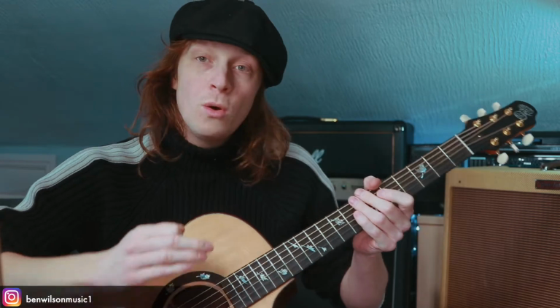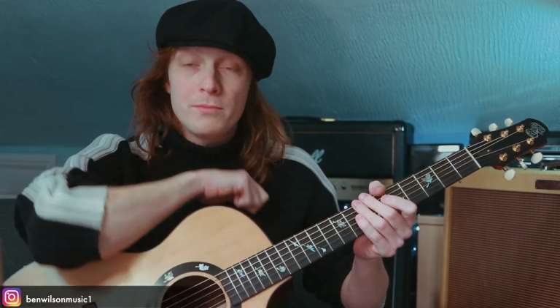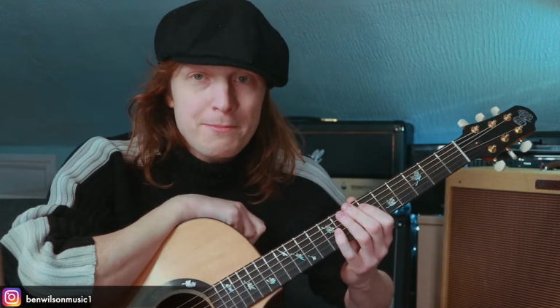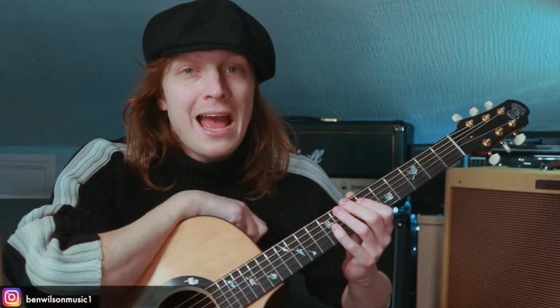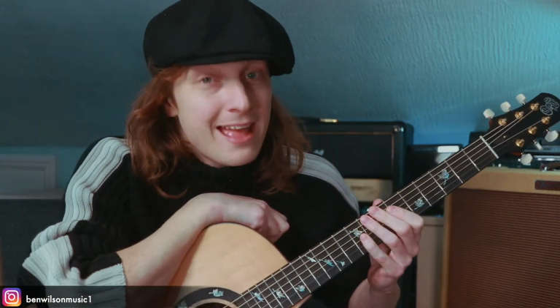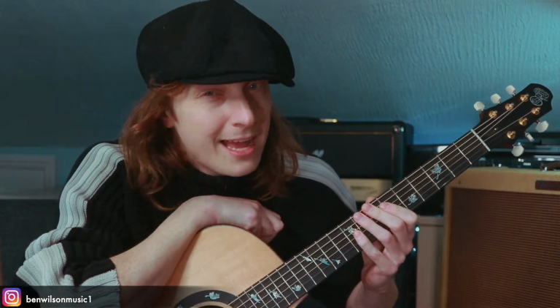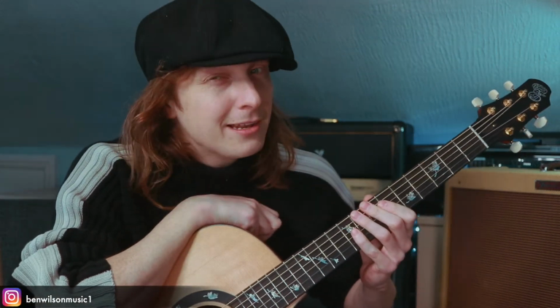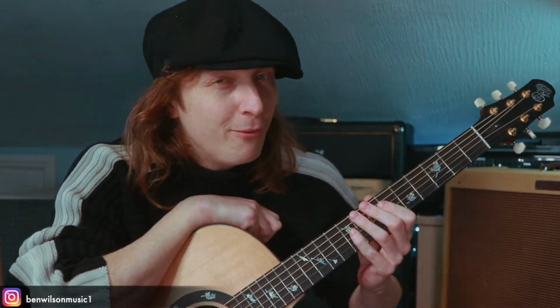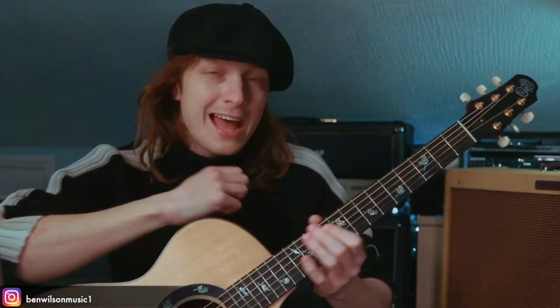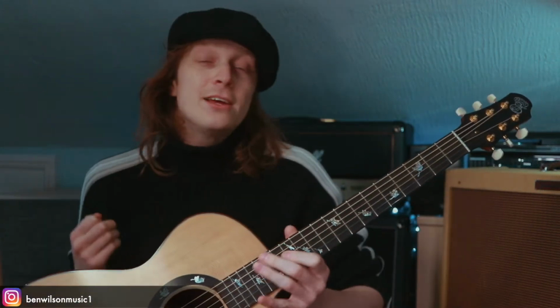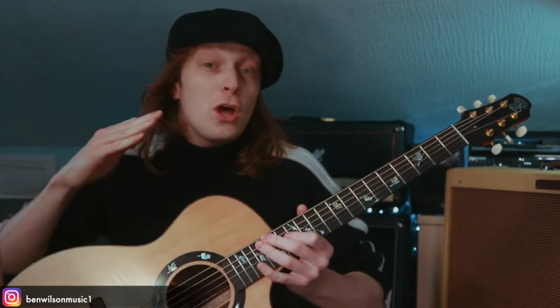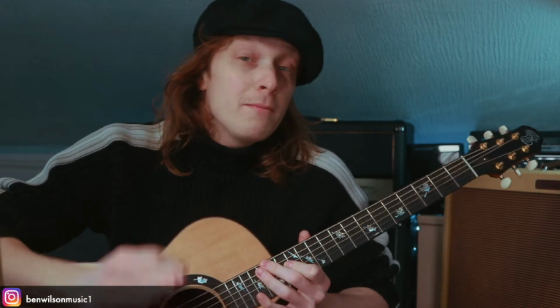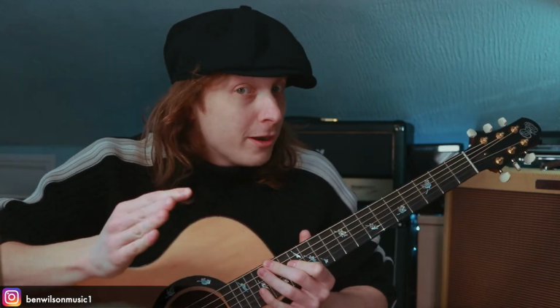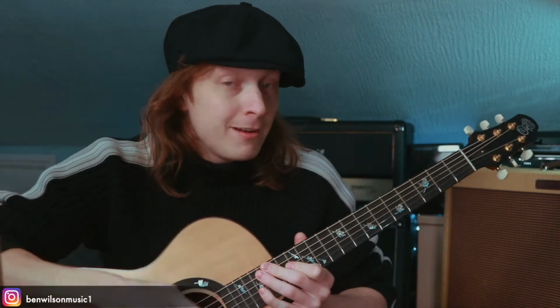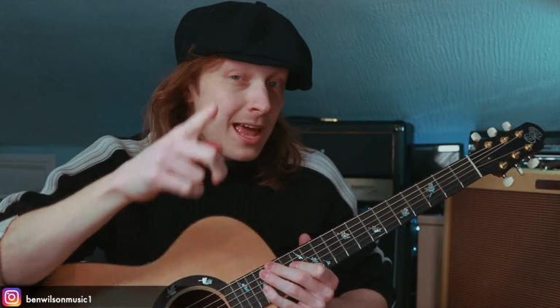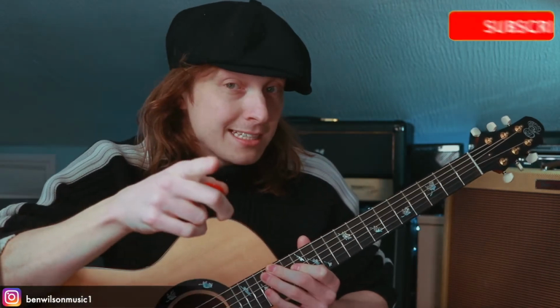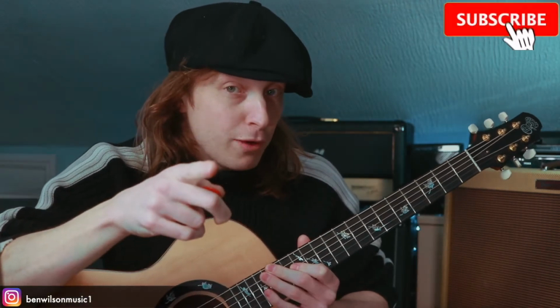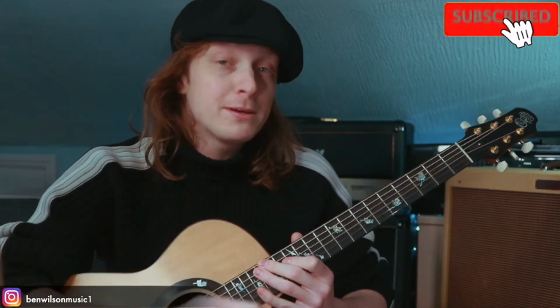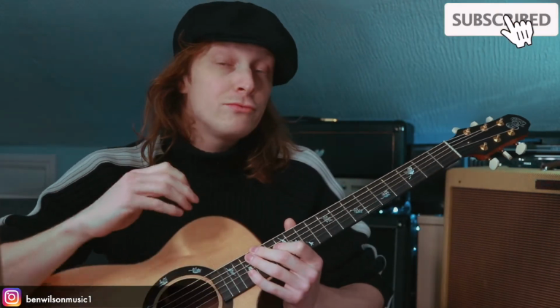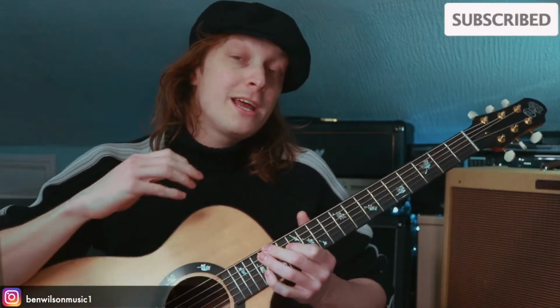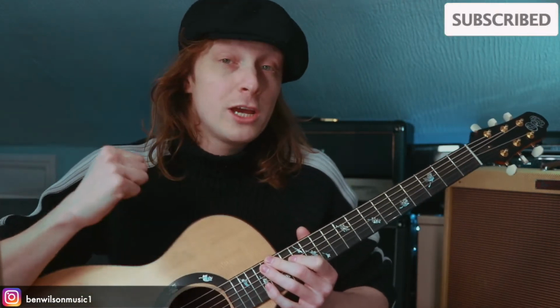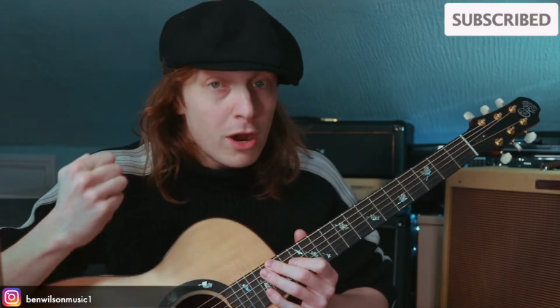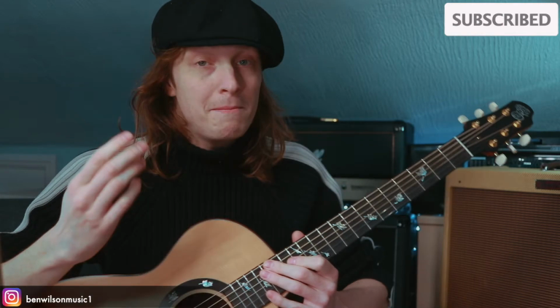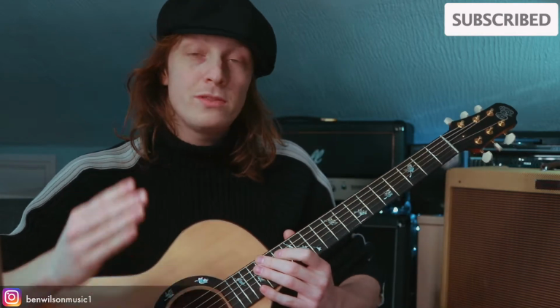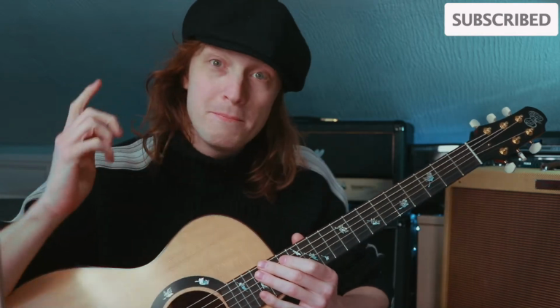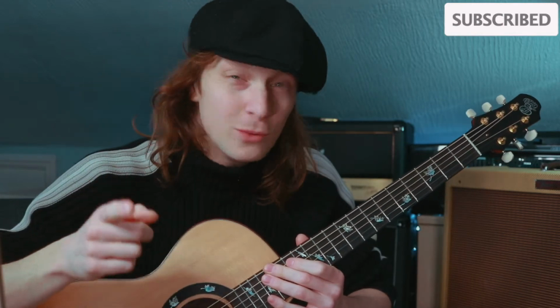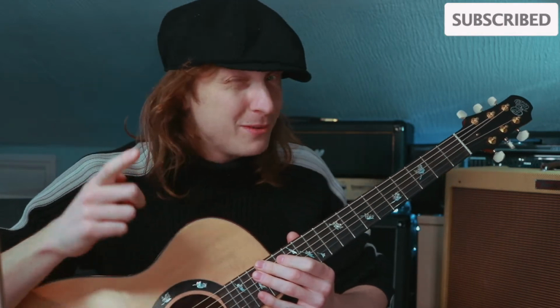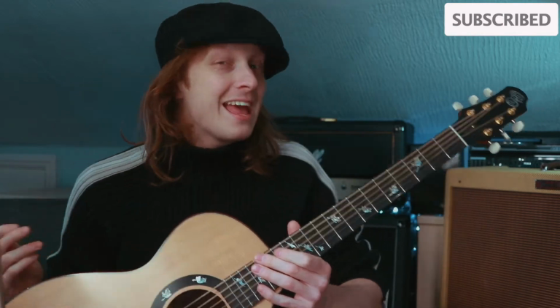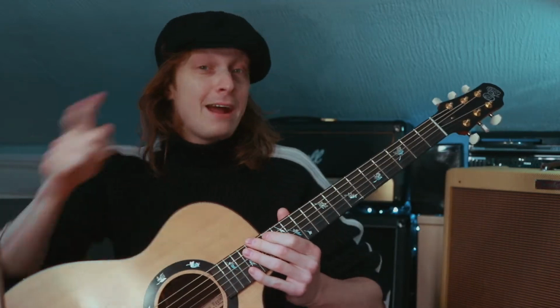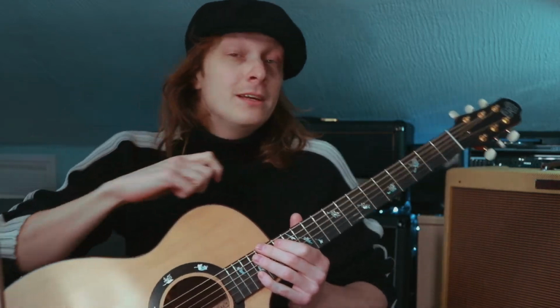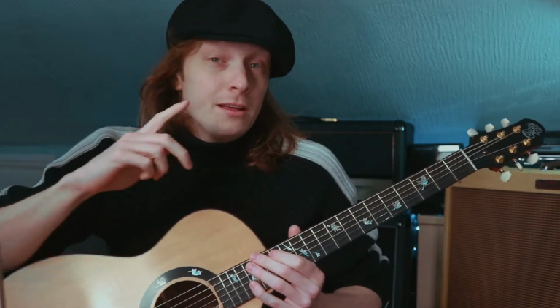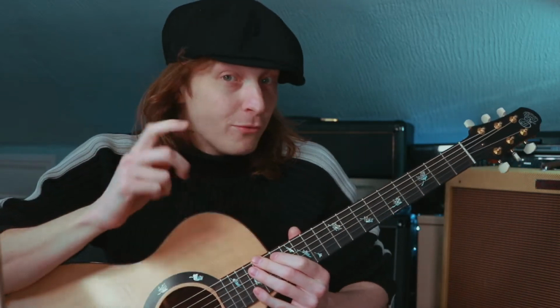Welcome to another episode and, dare I say, a delightful one at that. Before you go any further, hit that subscribe button because it's really going to help this channel grow and build this musical community.